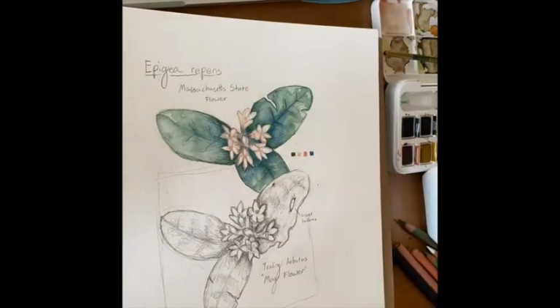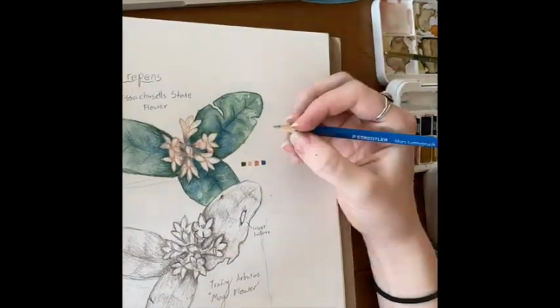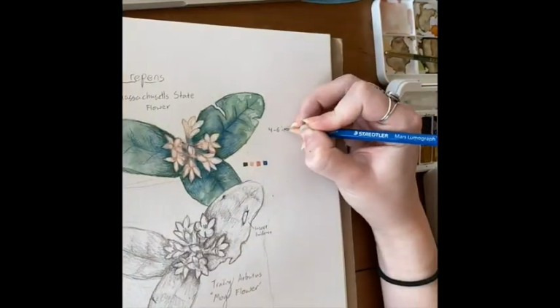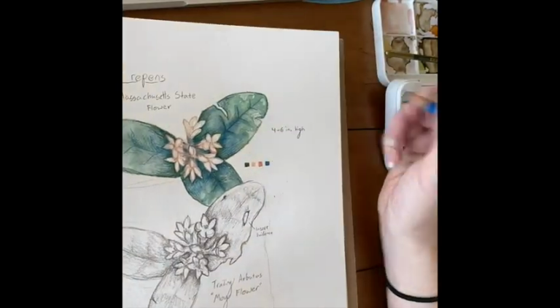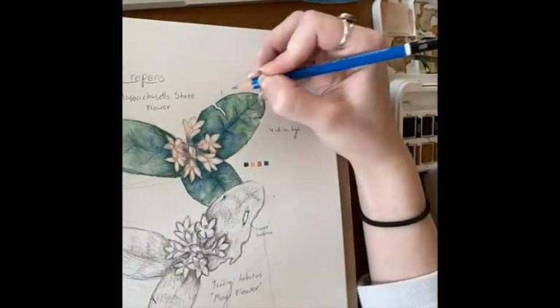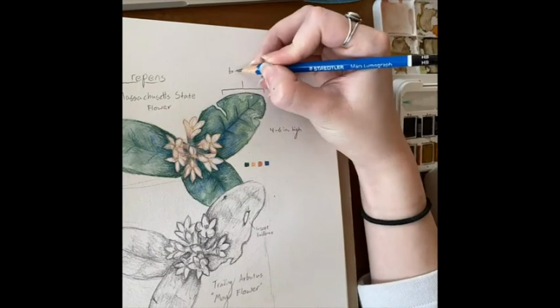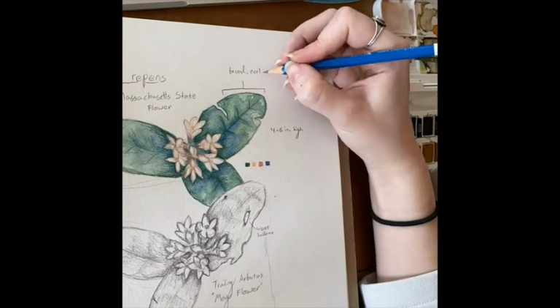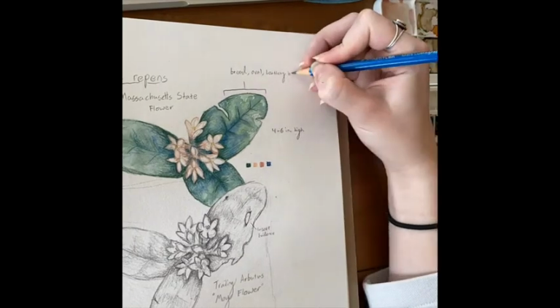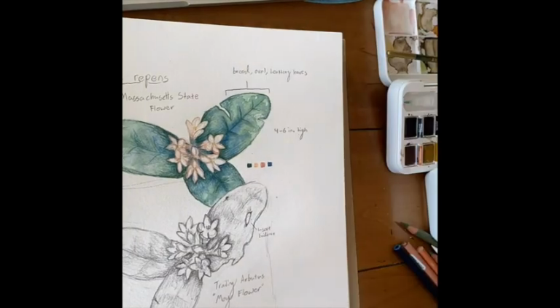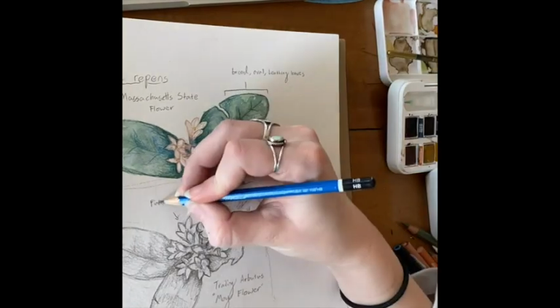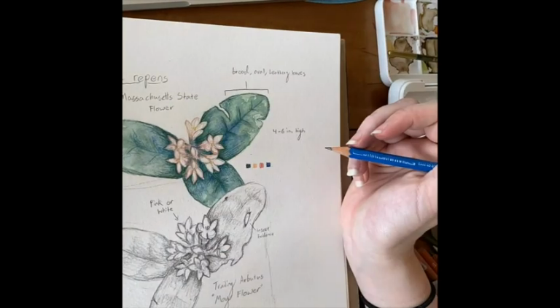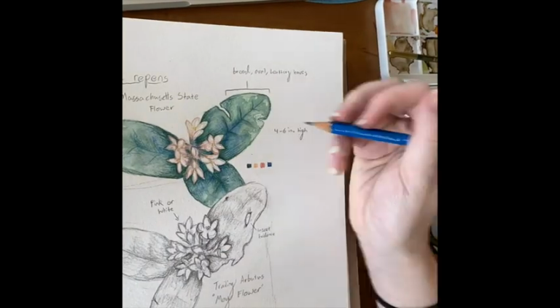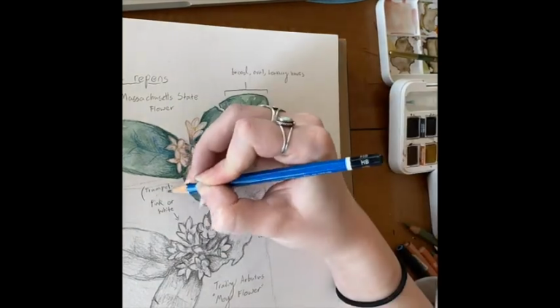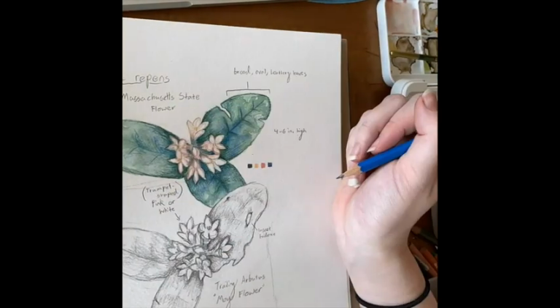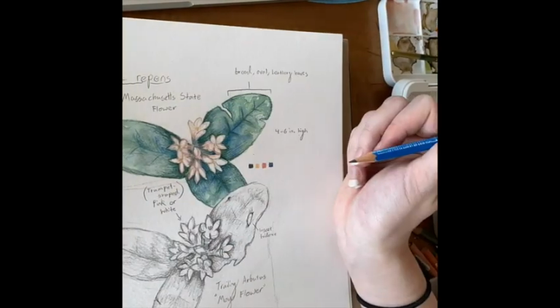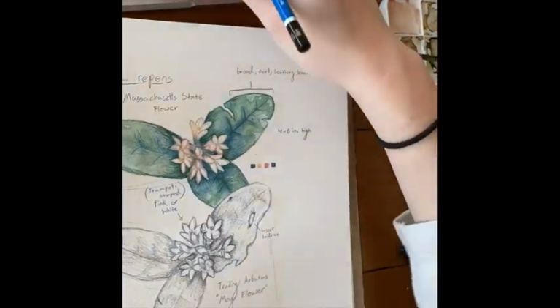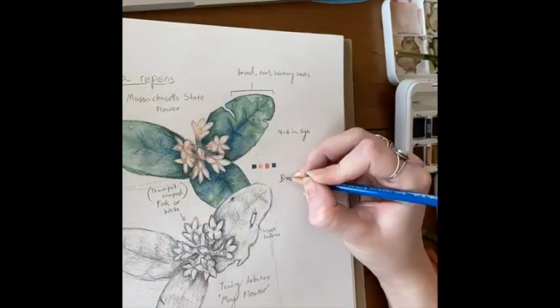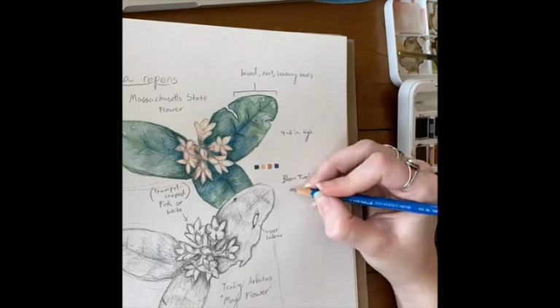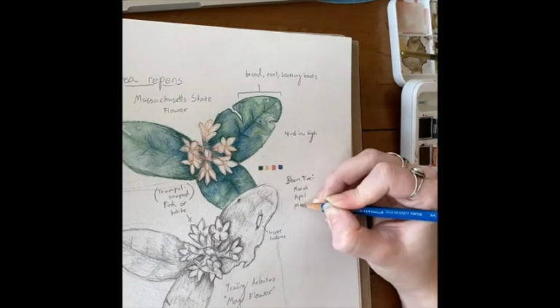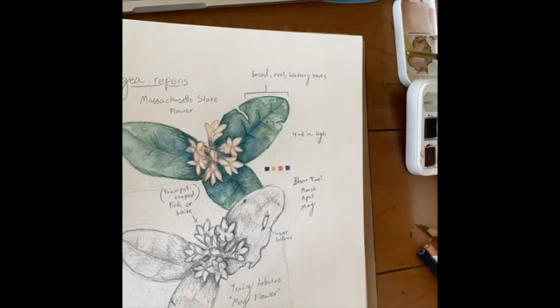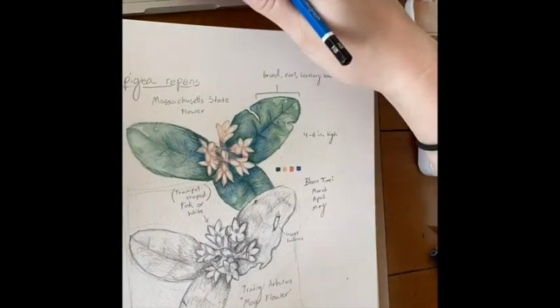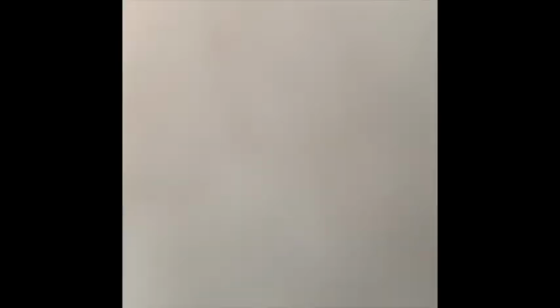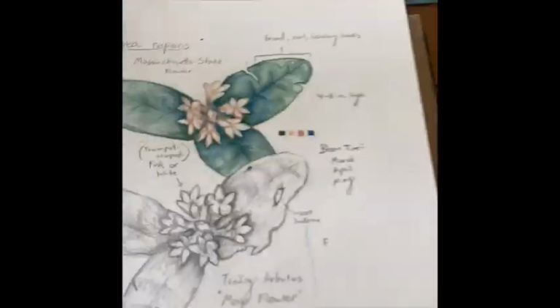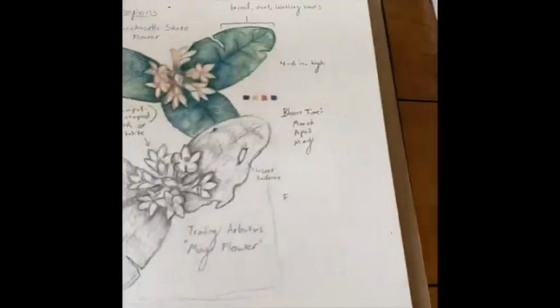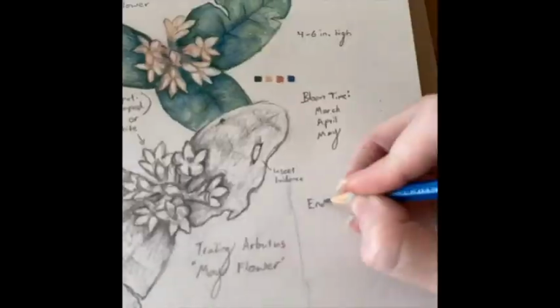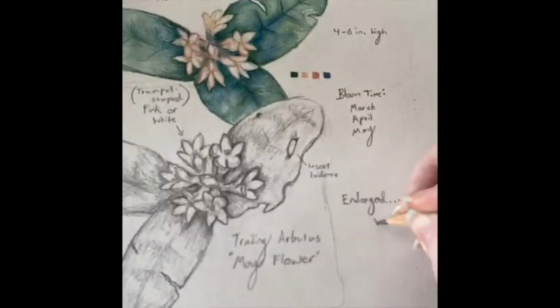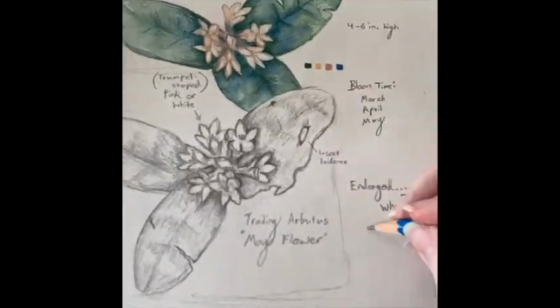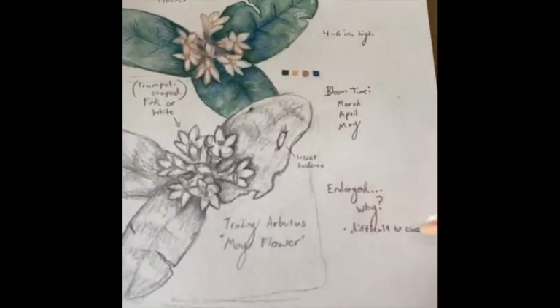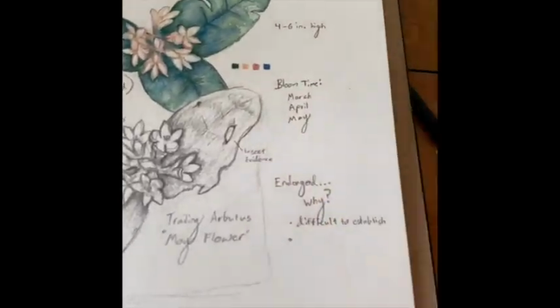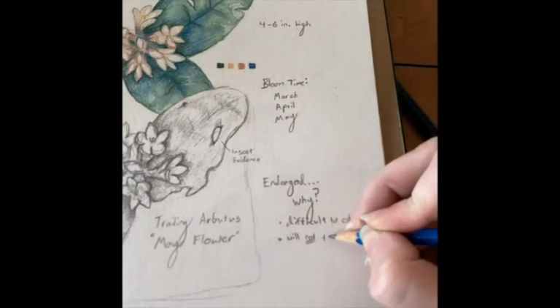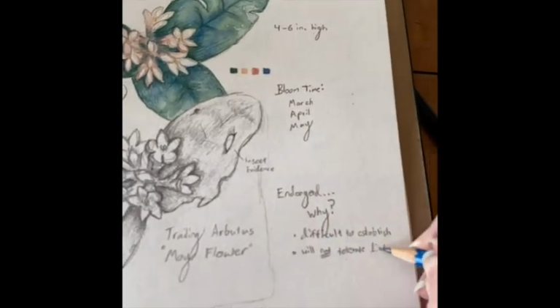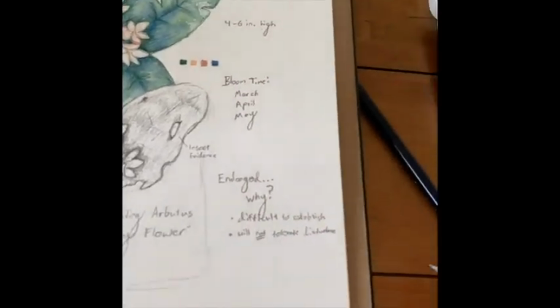I hope you enjoyed learning about our state flower. Do you agree with the first grade class who chose Trailing Arbutus in 1918? If not, what flower would you have picked and why? Let us know in the comments below.